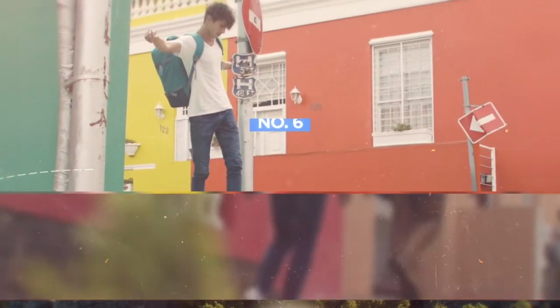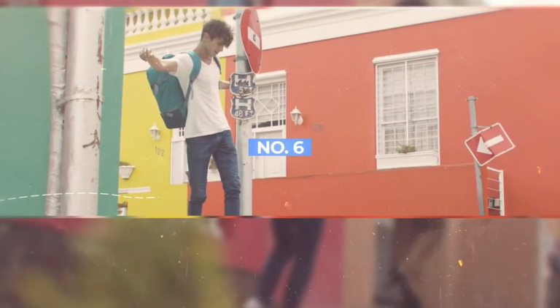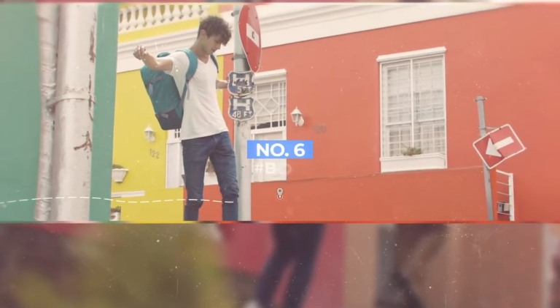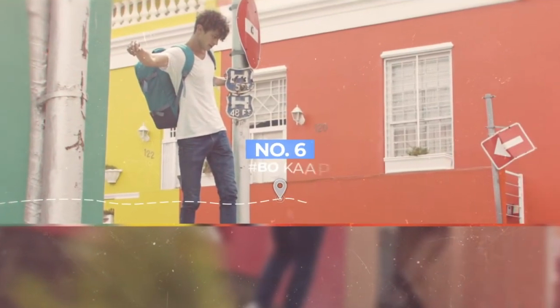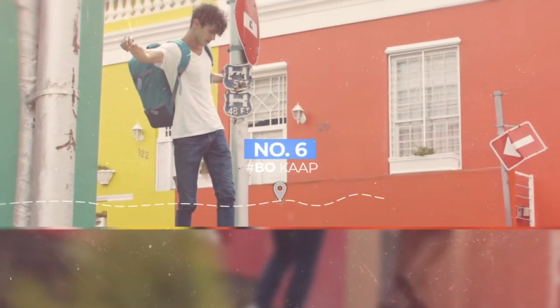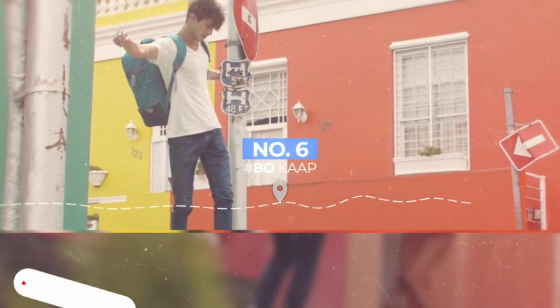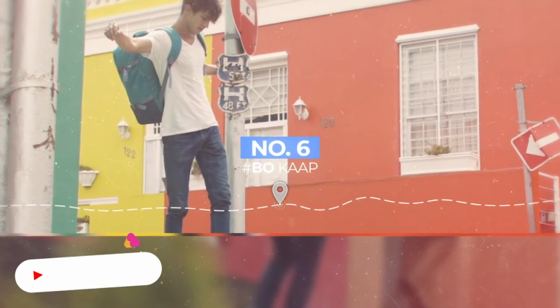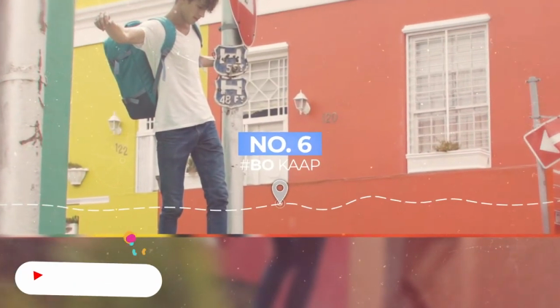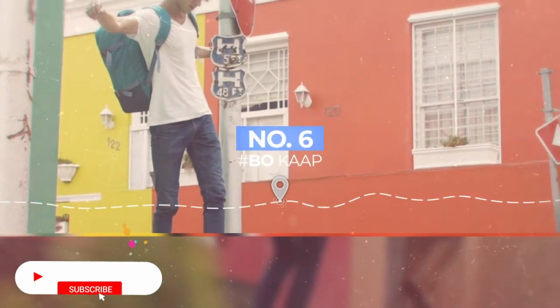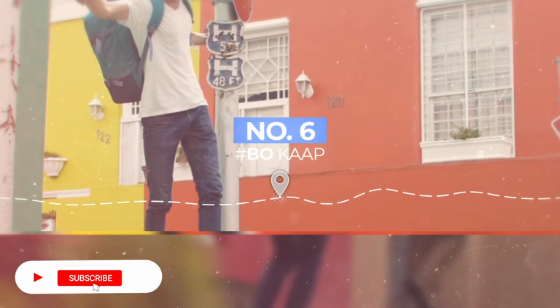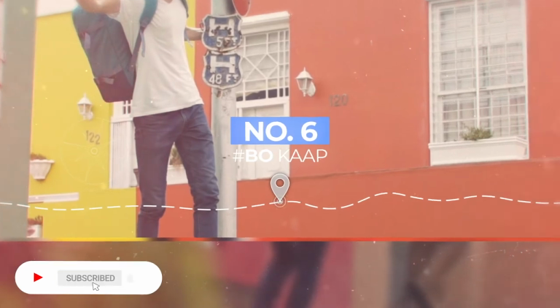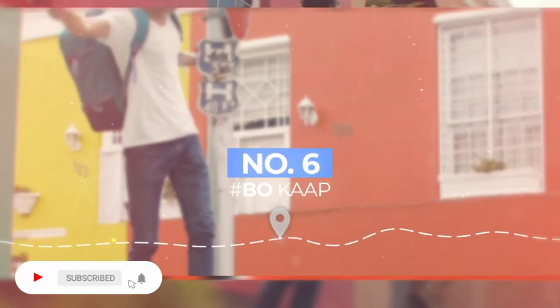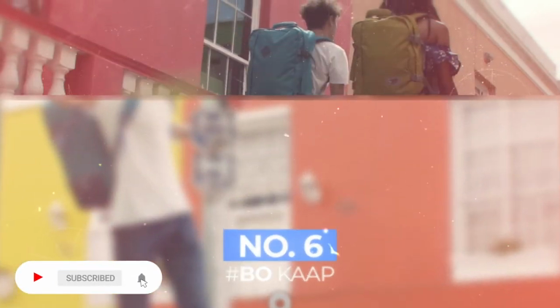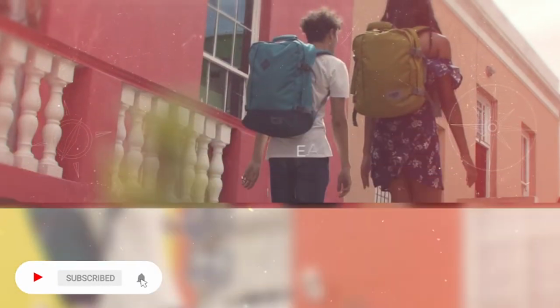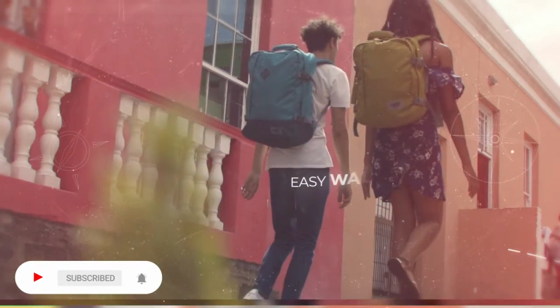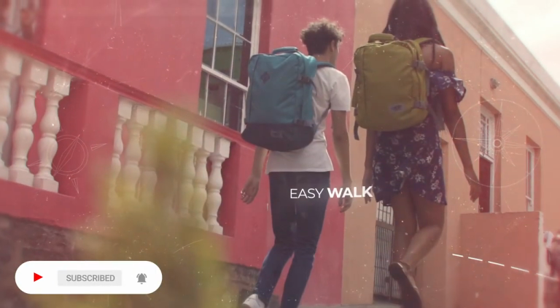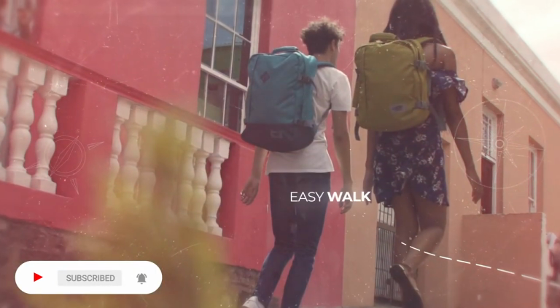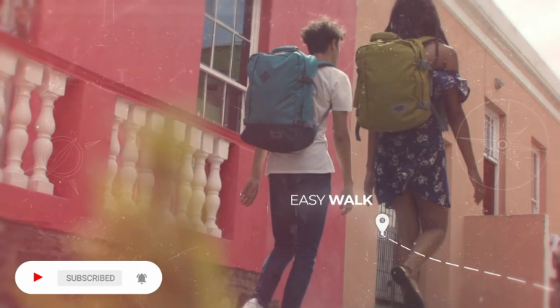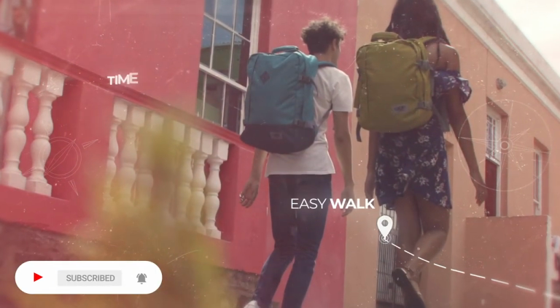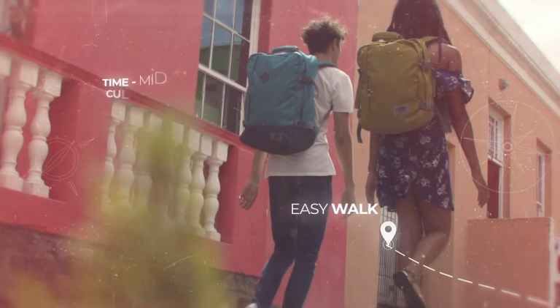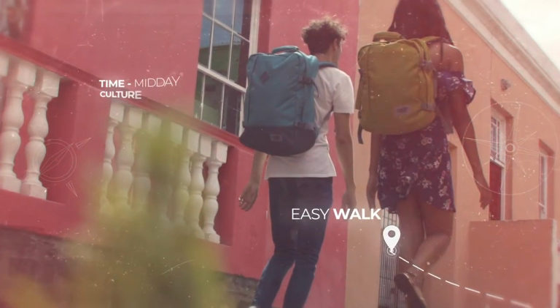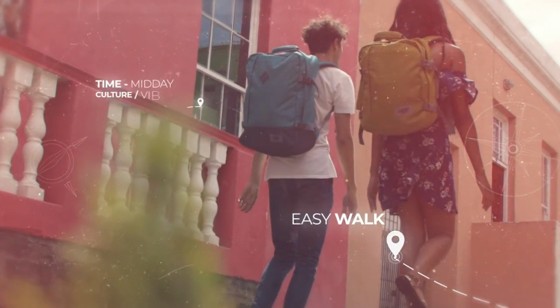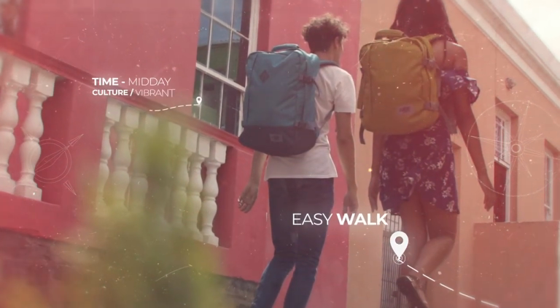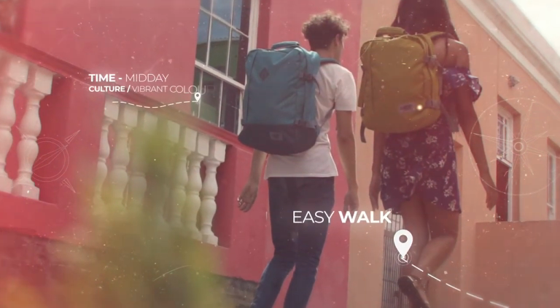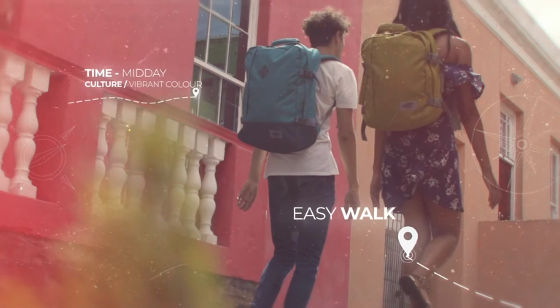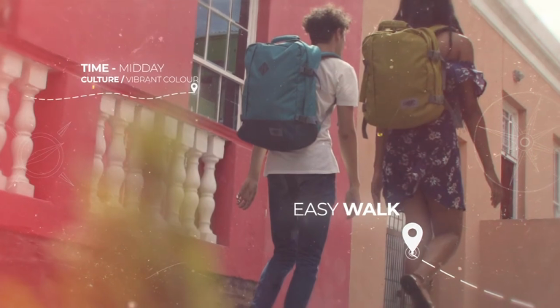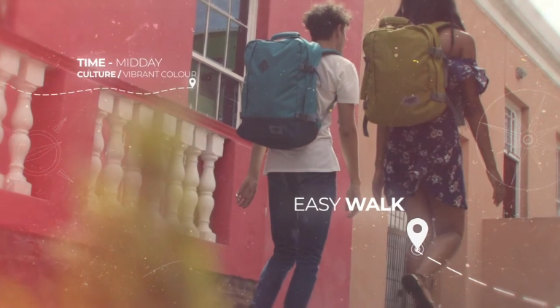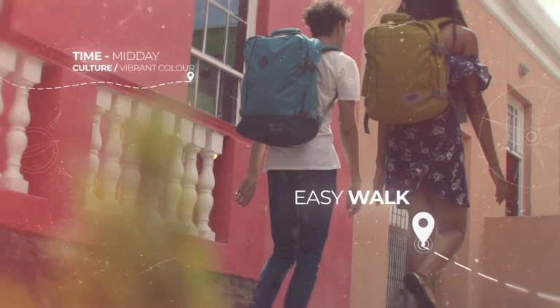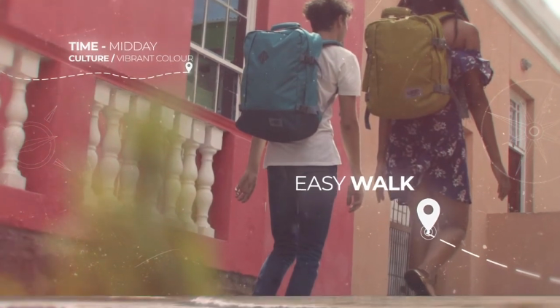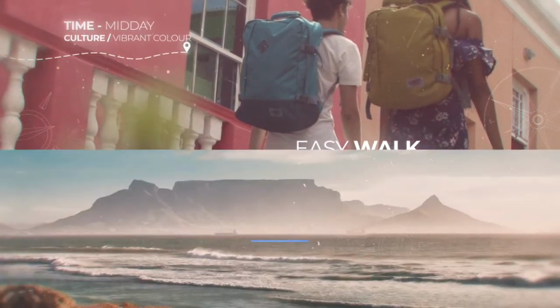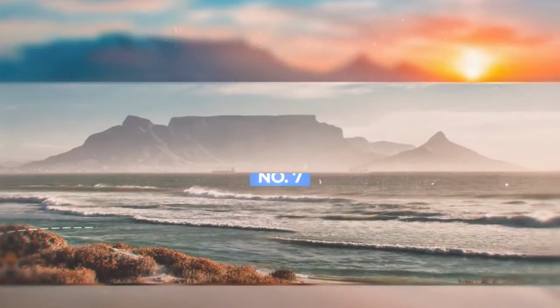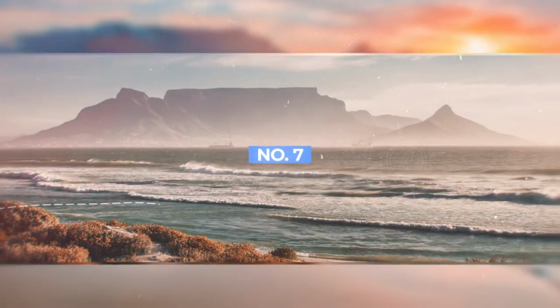If you're looking for a lot of pop in your photos, Bo-Kaap is where you need to be. The vibrant coloured walls and cobbled streets of this culture-rich suburb will have you posting on every corner.